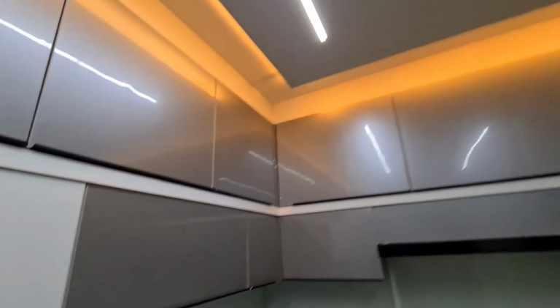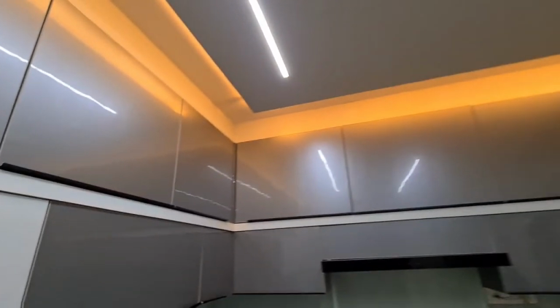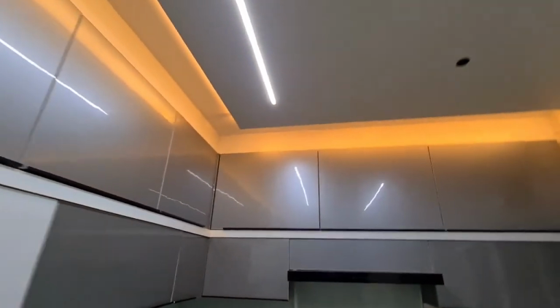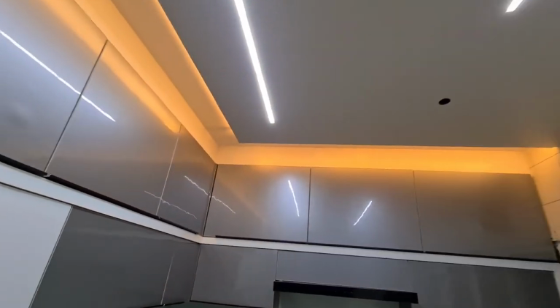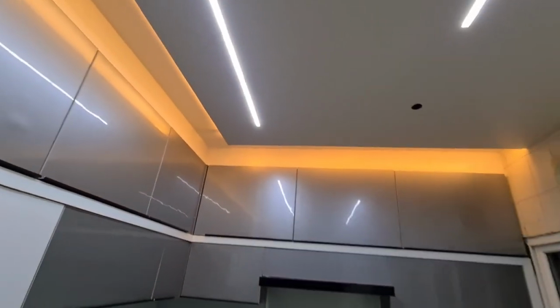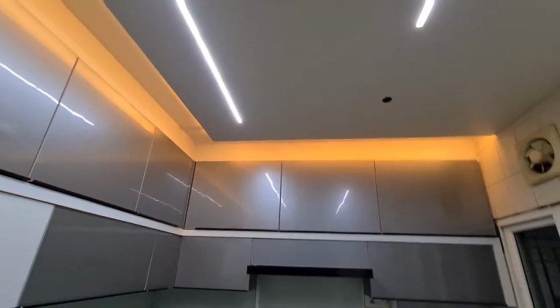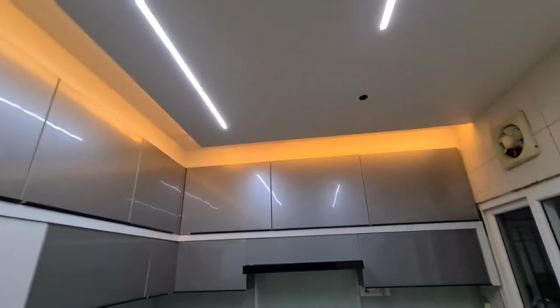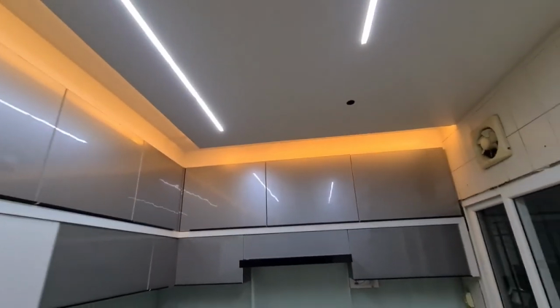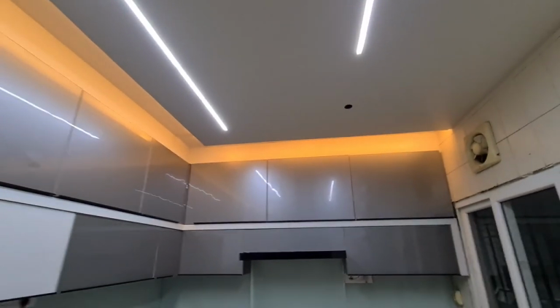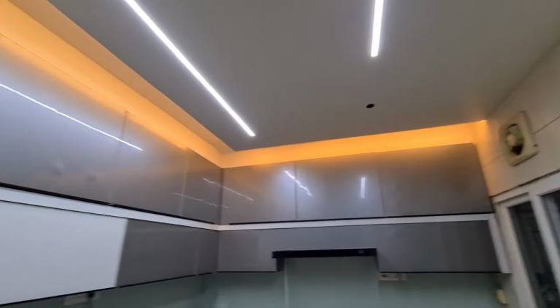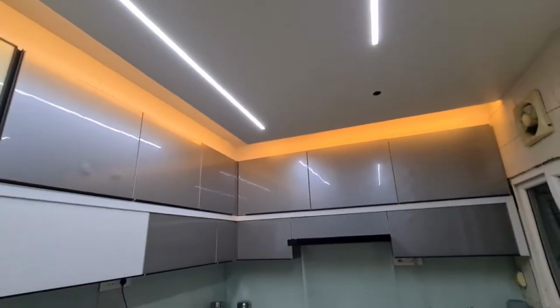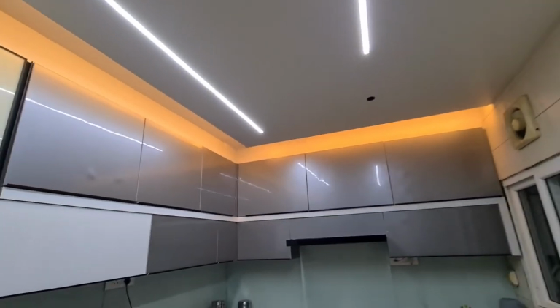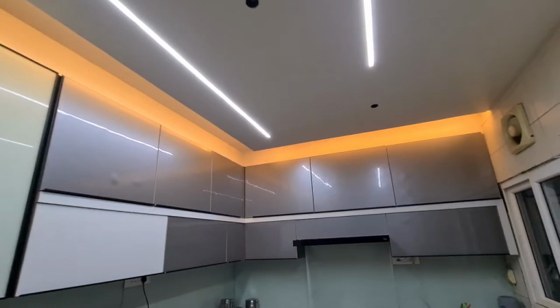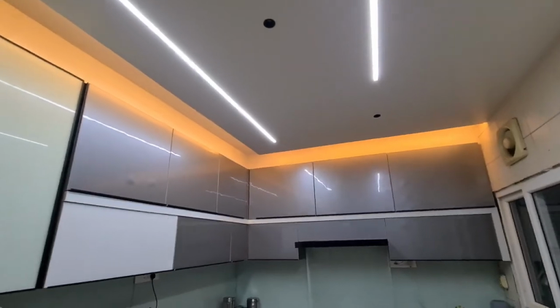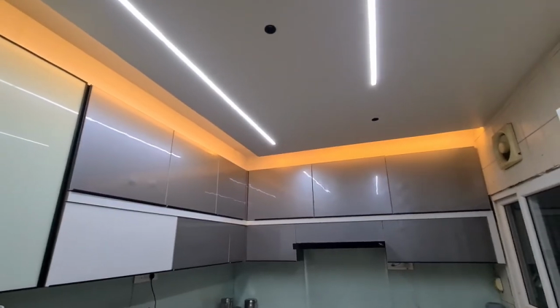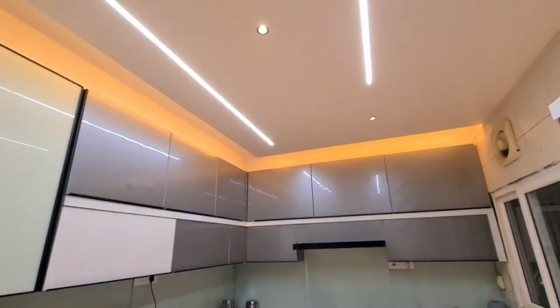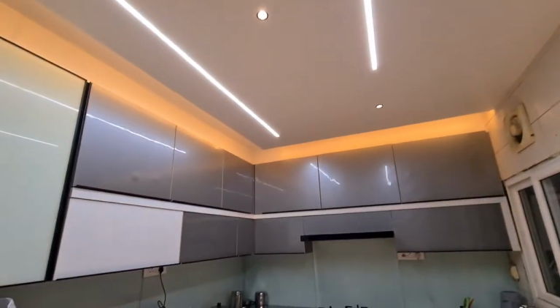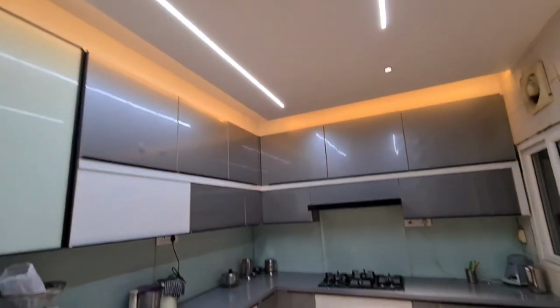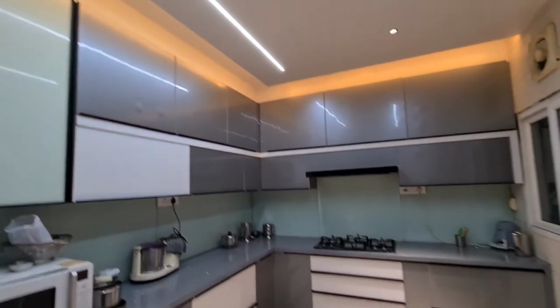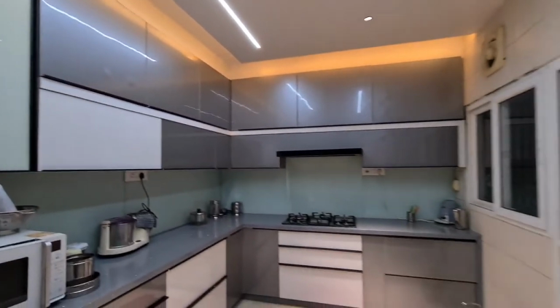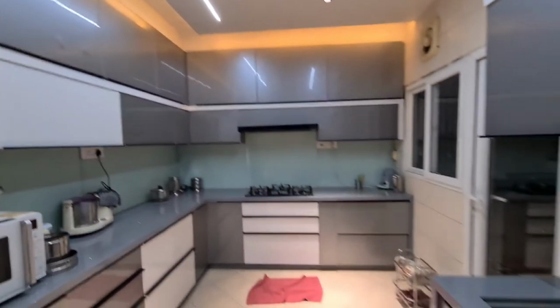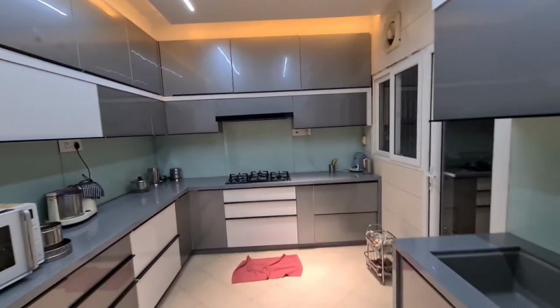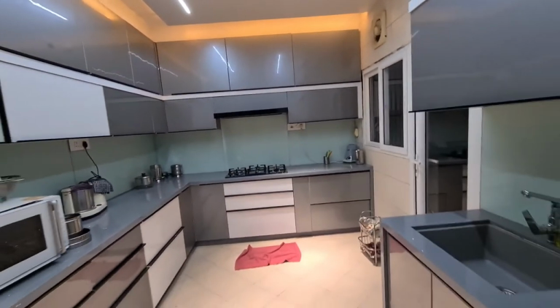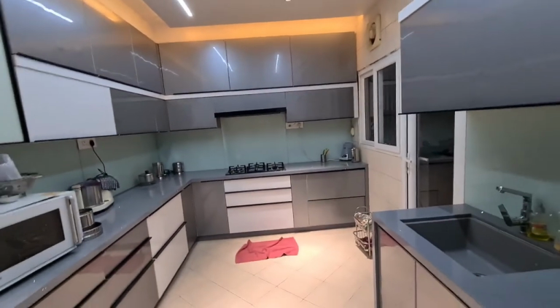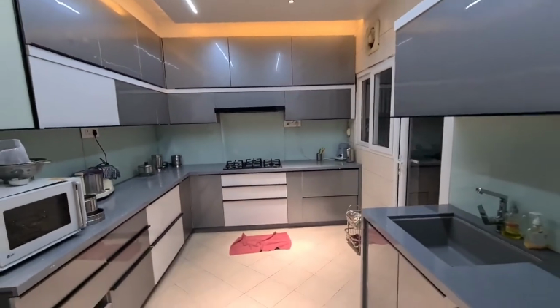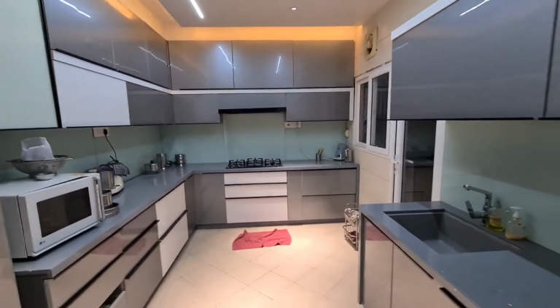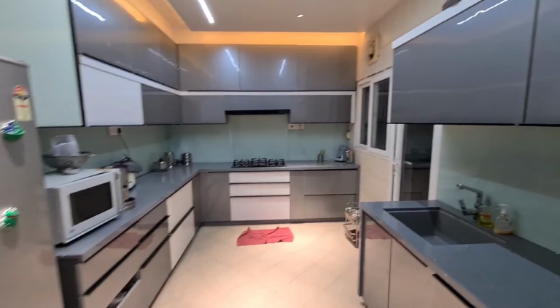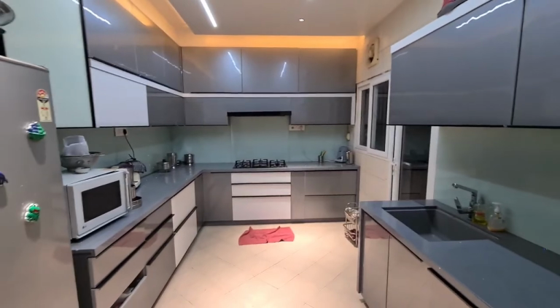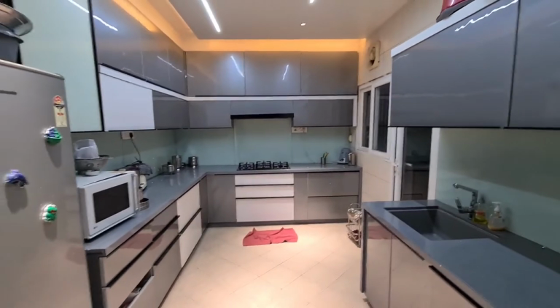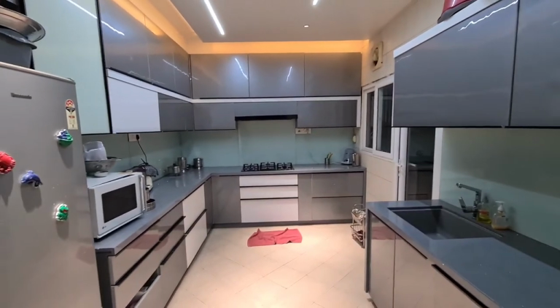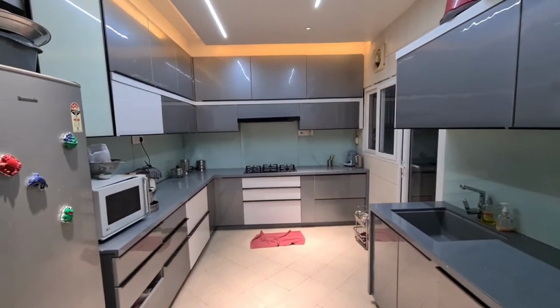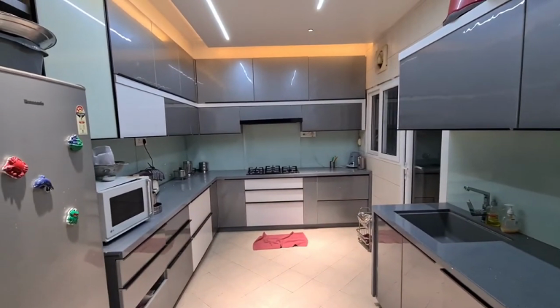You can see the ceiling is also done very beautifully and the lighting looks really beautiful. You can take an idea for your house. If you're building your kitchen, just have a look — you can do something like this.